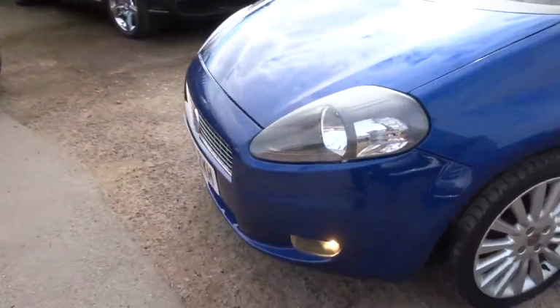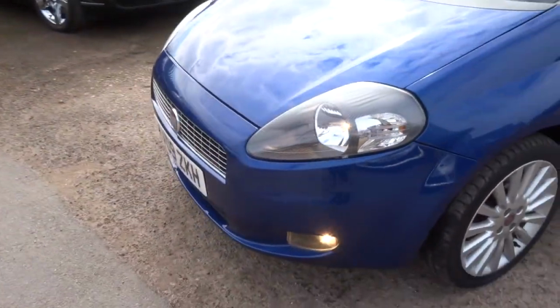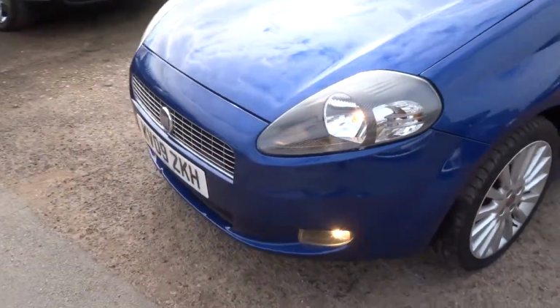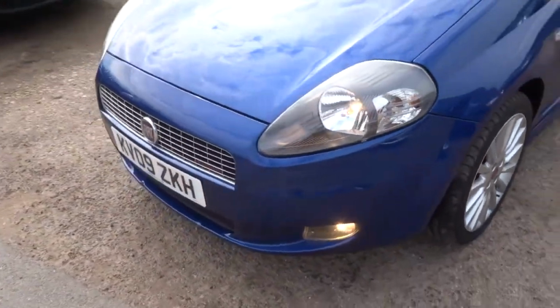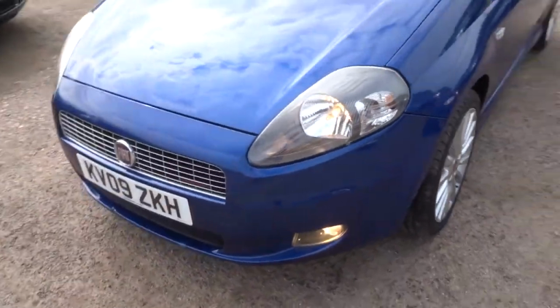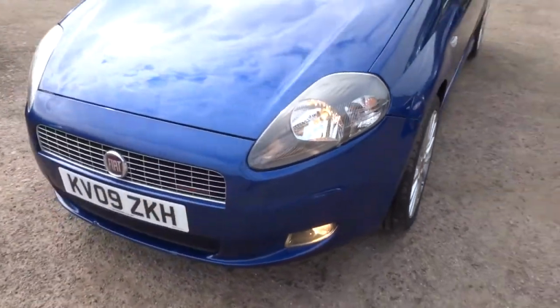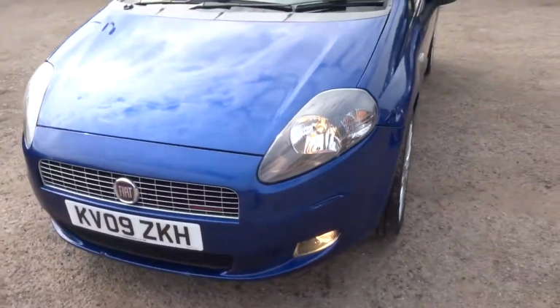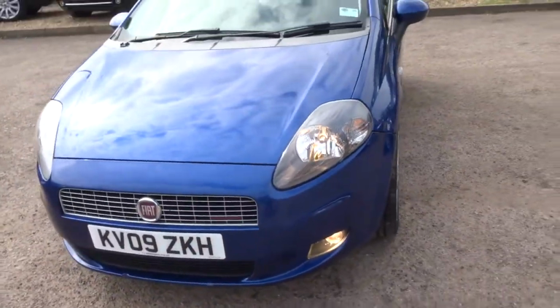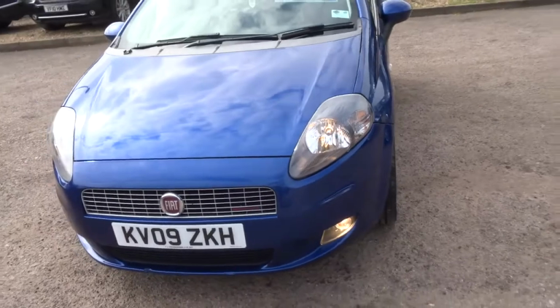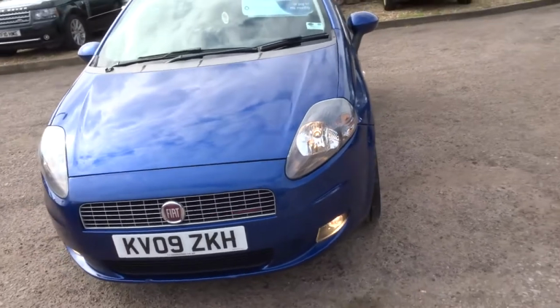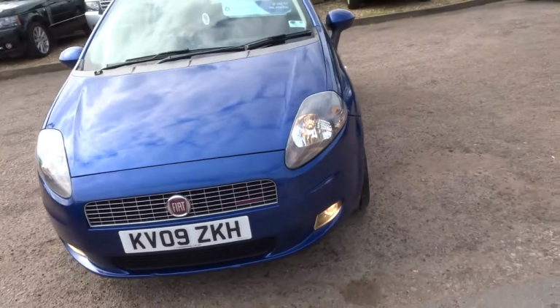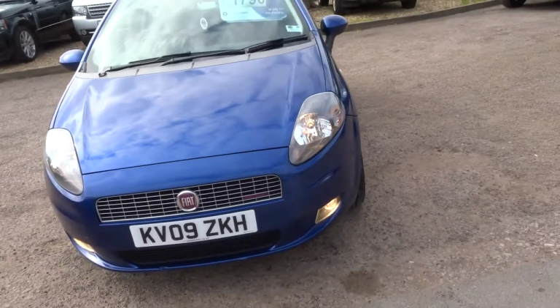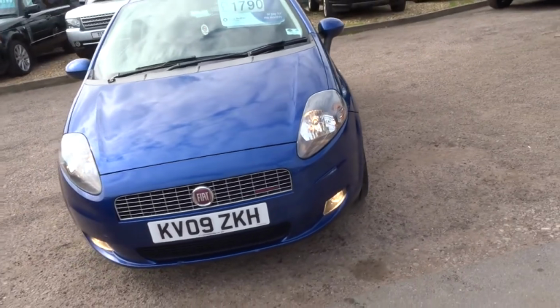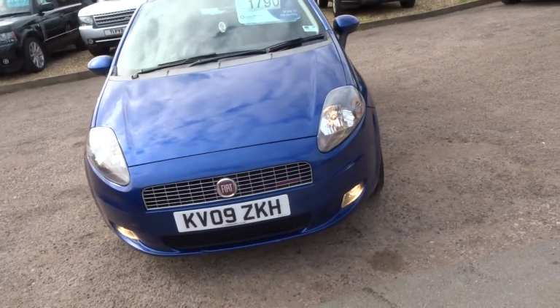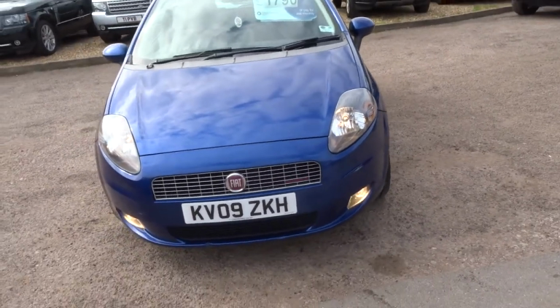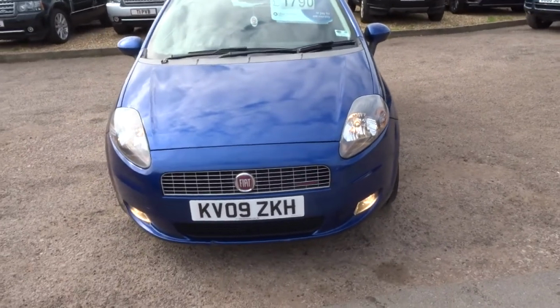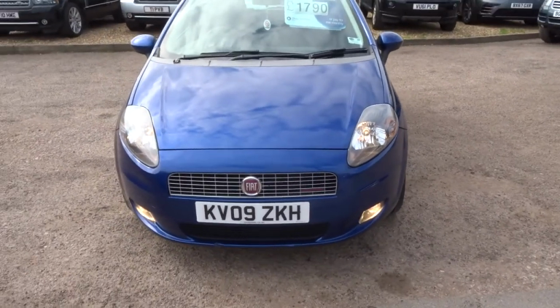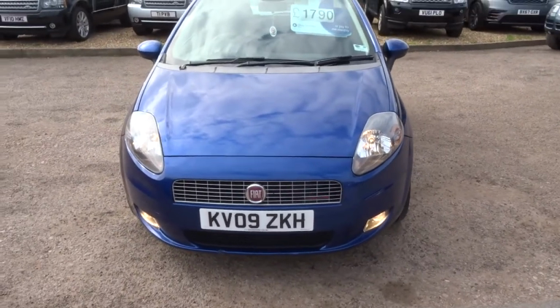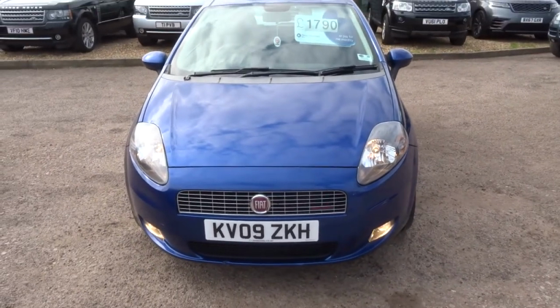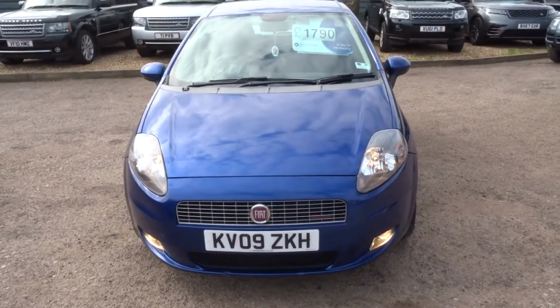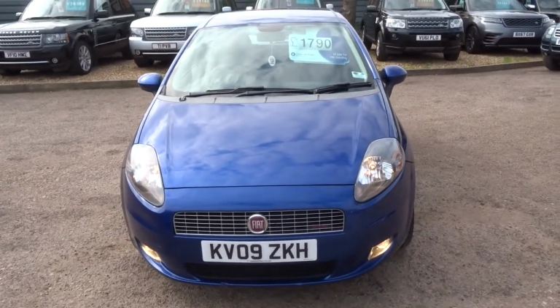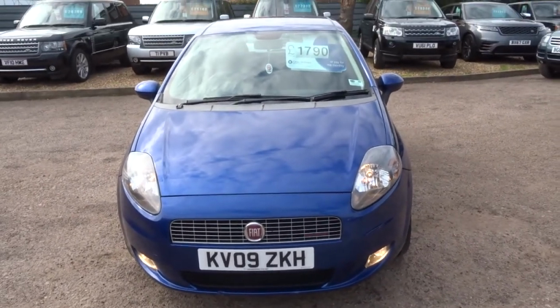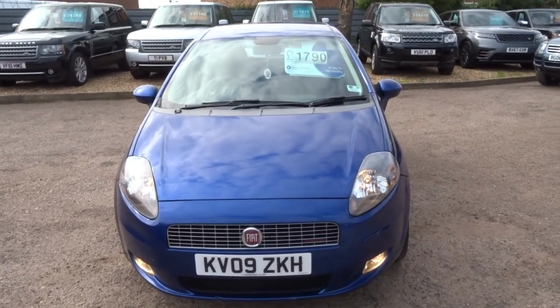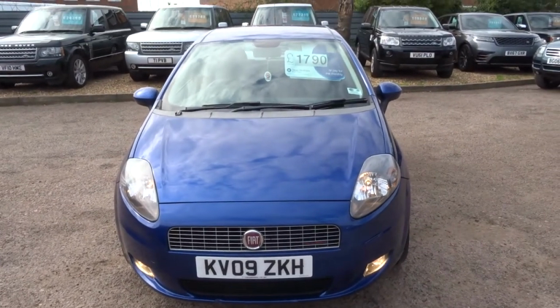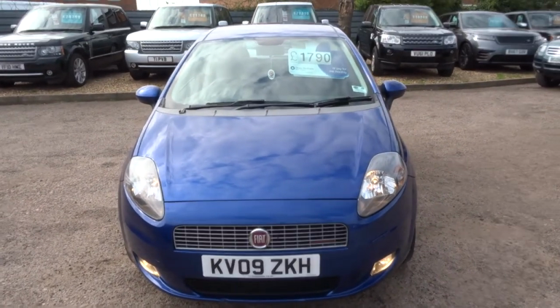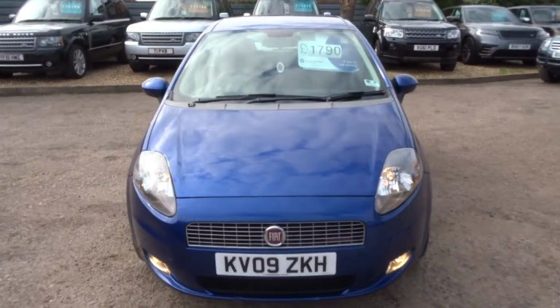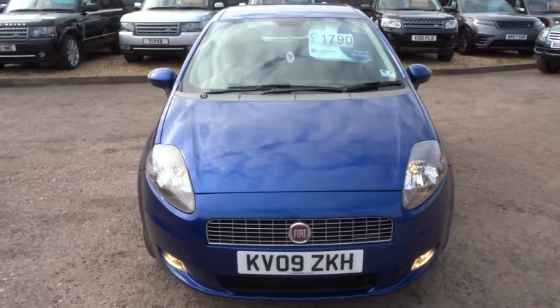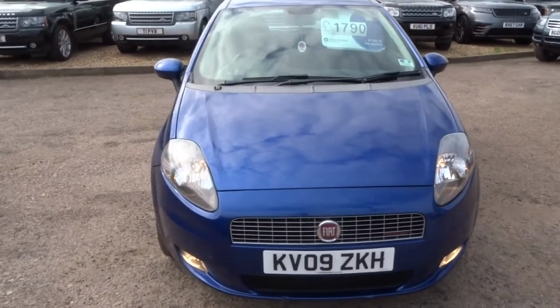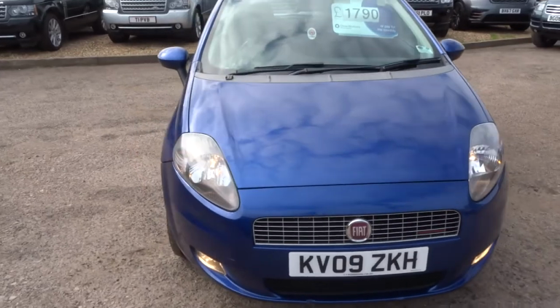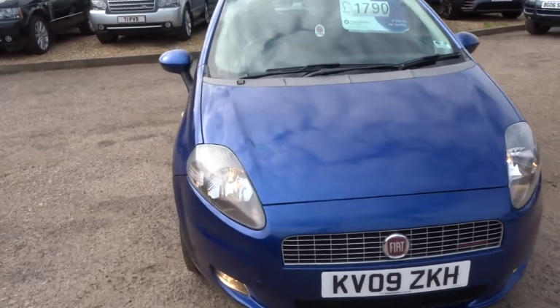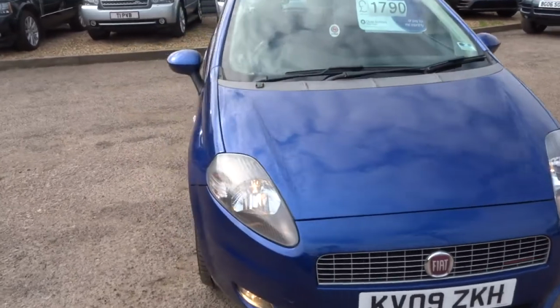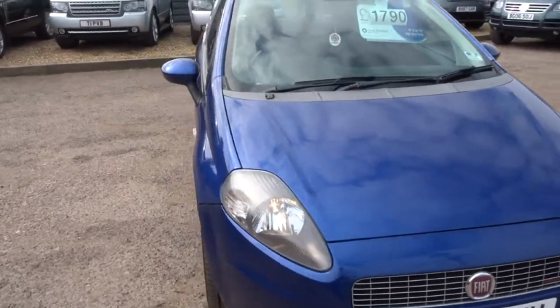It's the 1.9 diesel, 128 brake horsepower. It's just about 50 miles to the gallon.